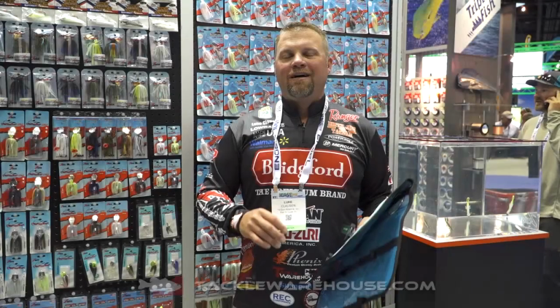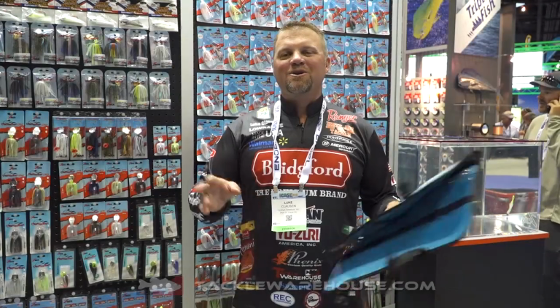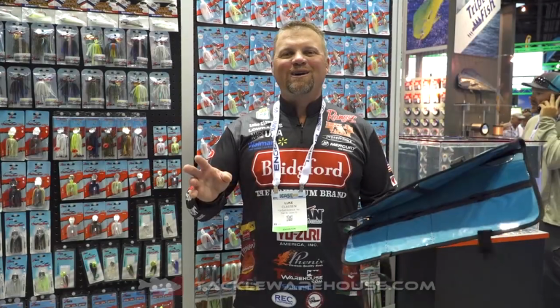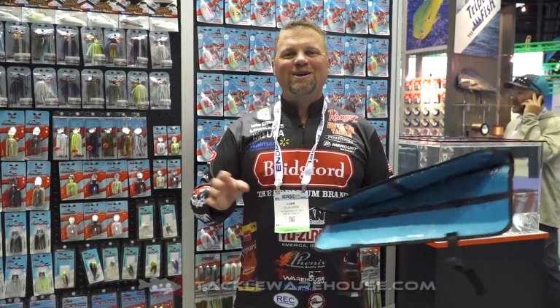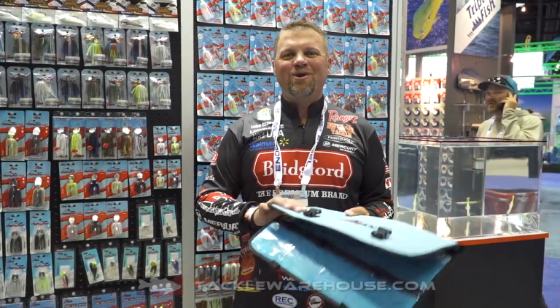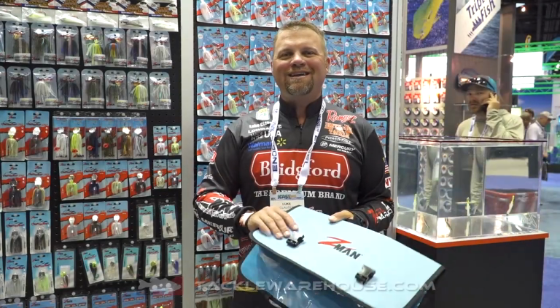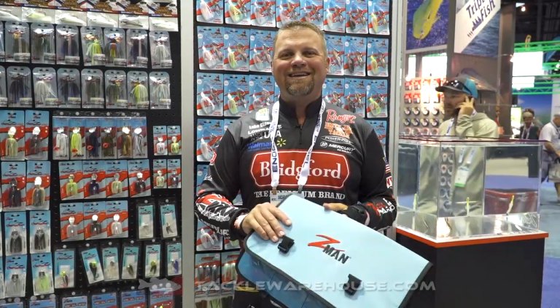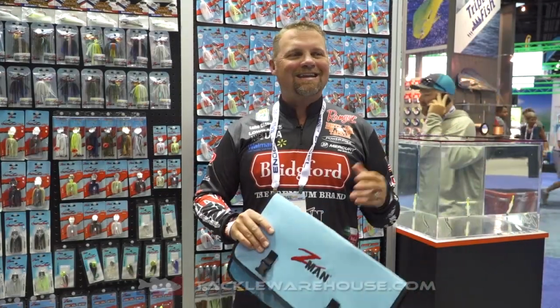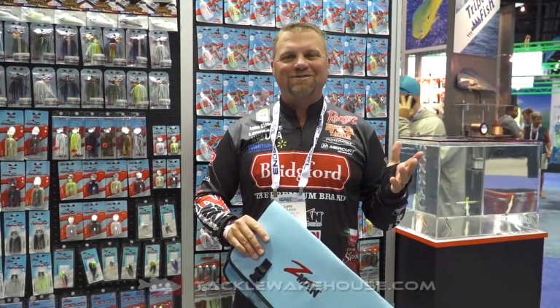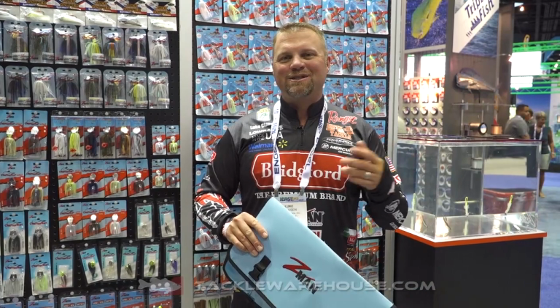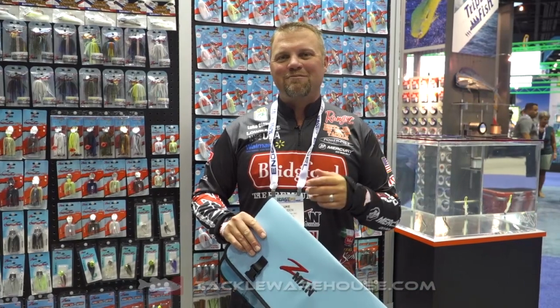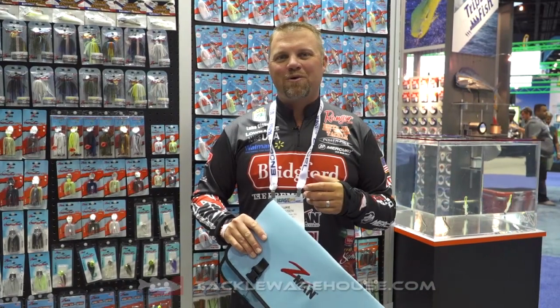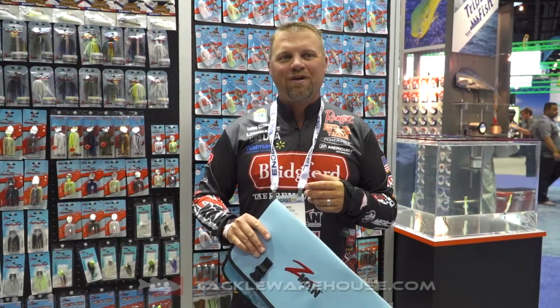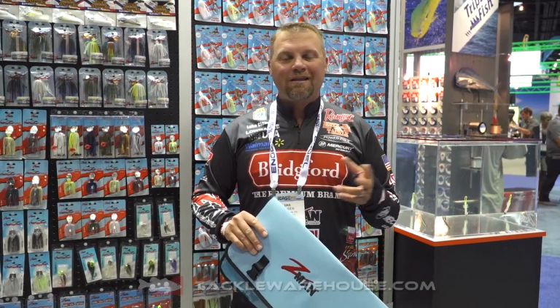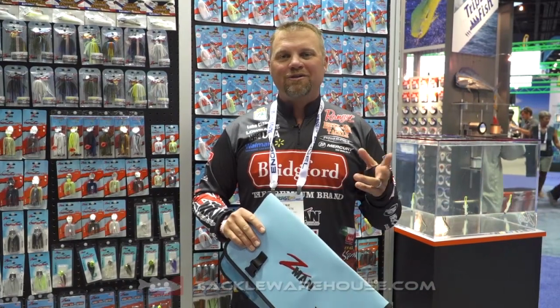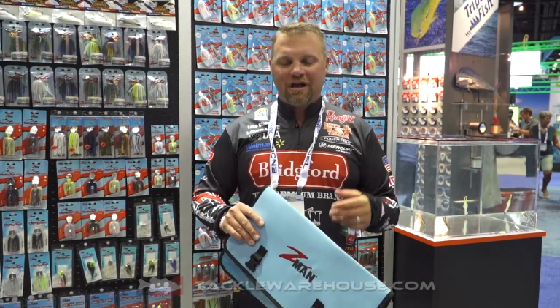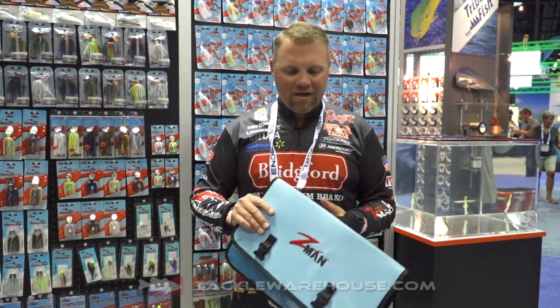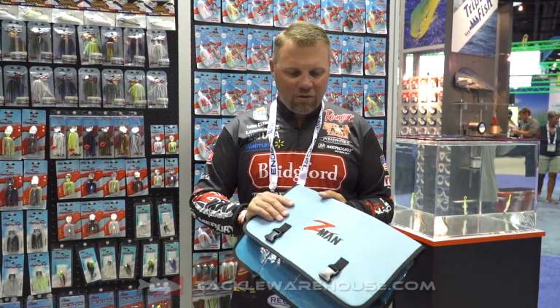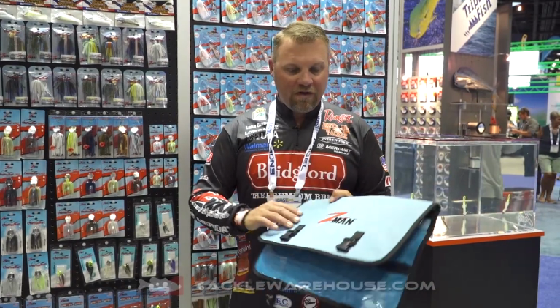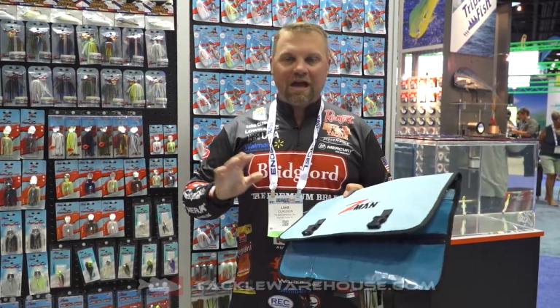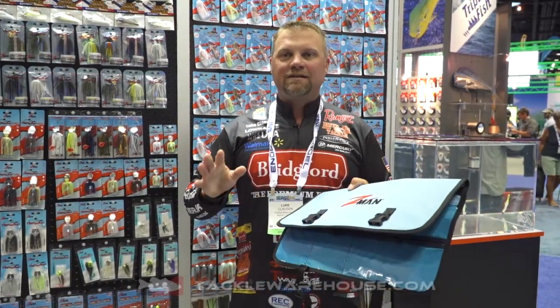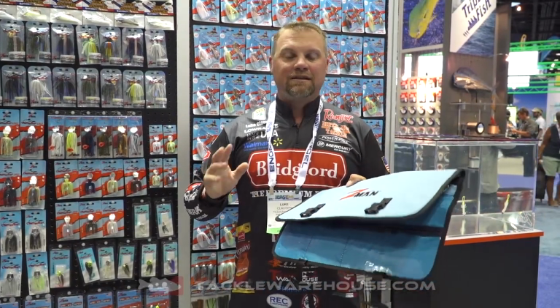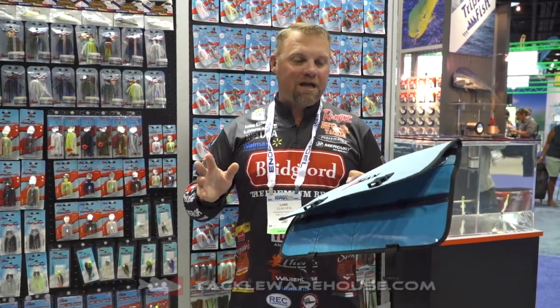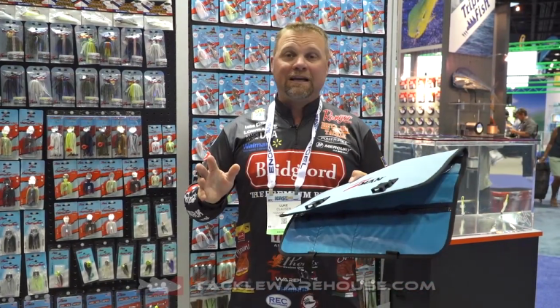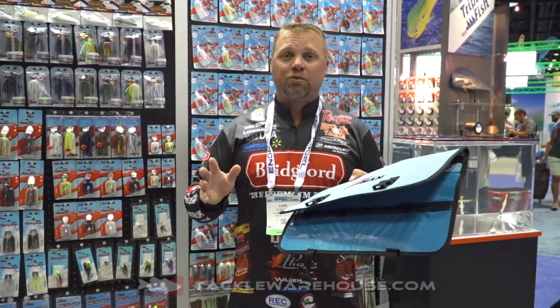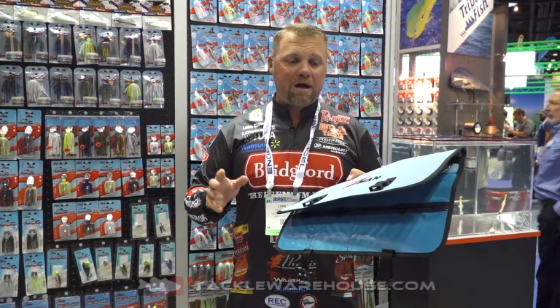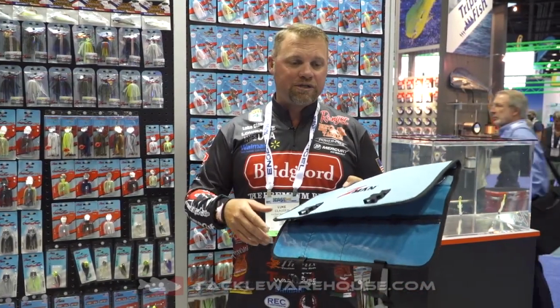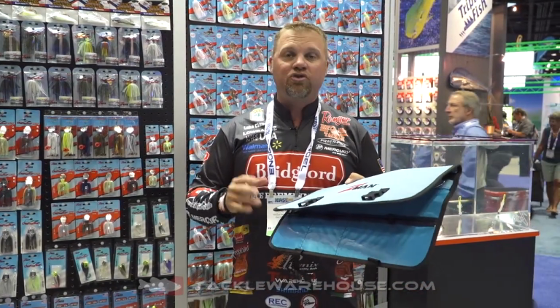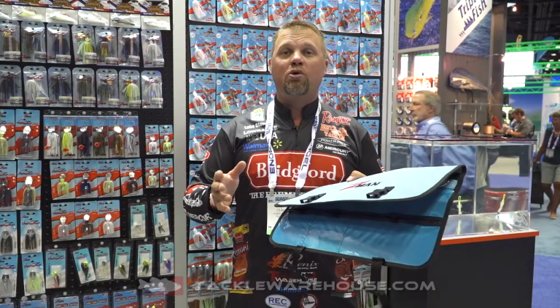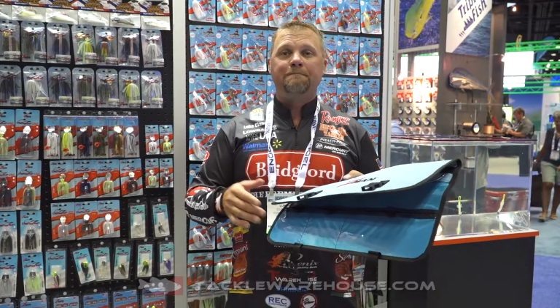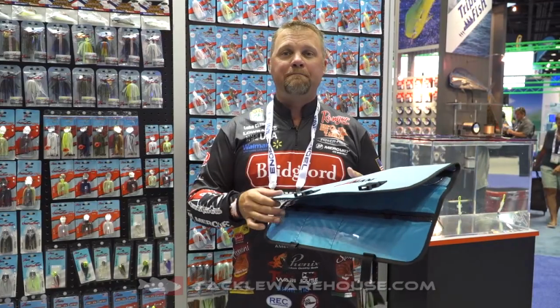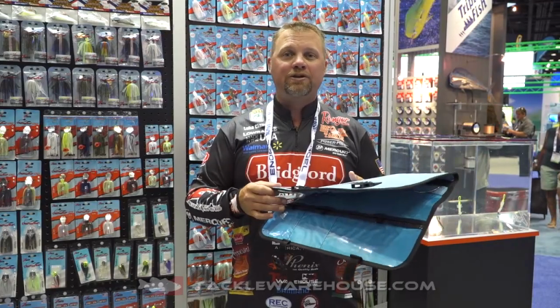Hi, Luke Clausen here. 2018 ICAST, we're in the Z-Man booth. A lot of new stuff. One thing they have out, I'm definitely gonna have some in my boat, is the new Double Wide Bait Binders.